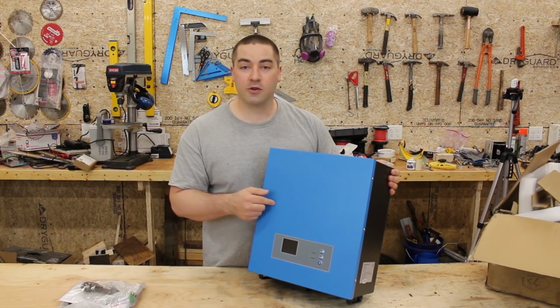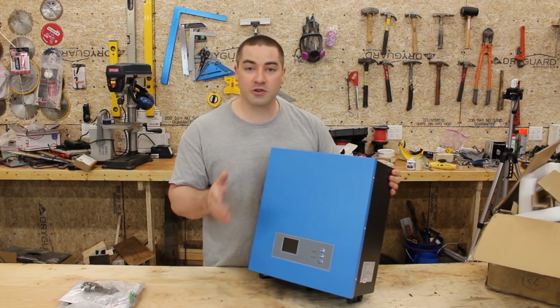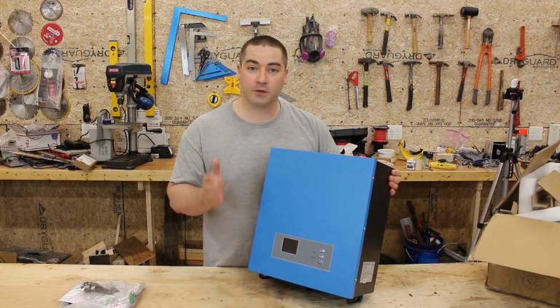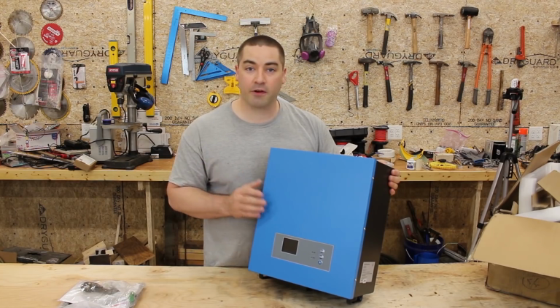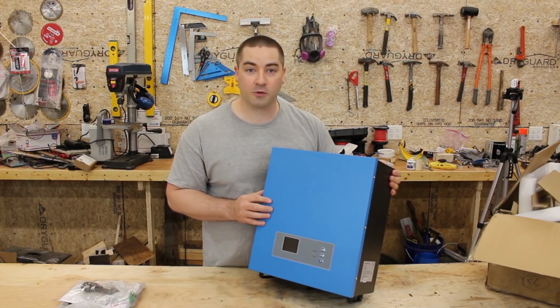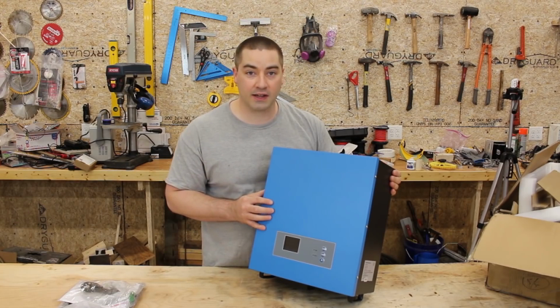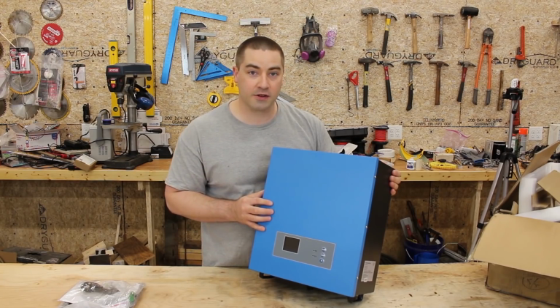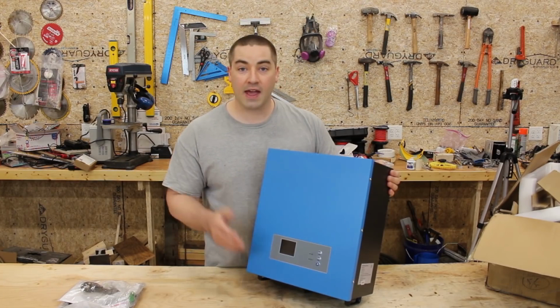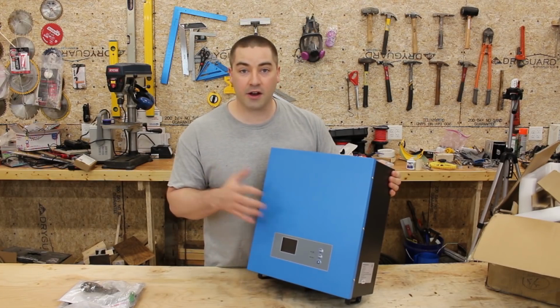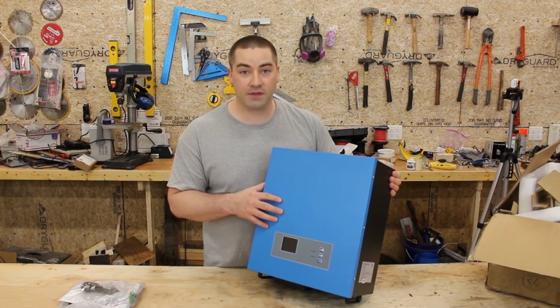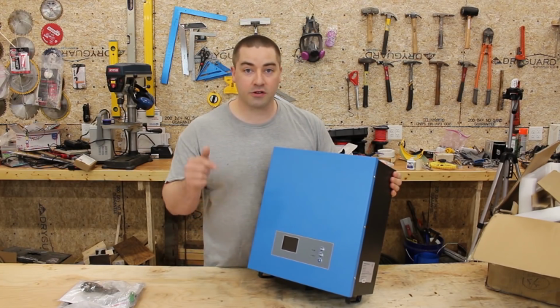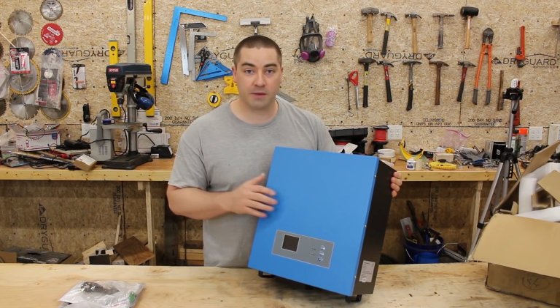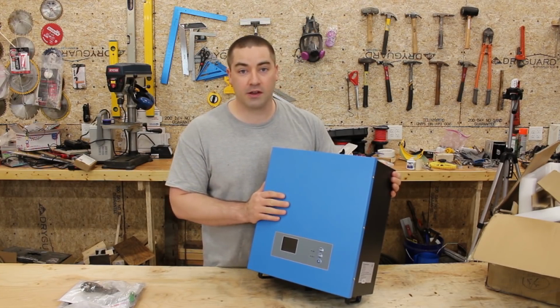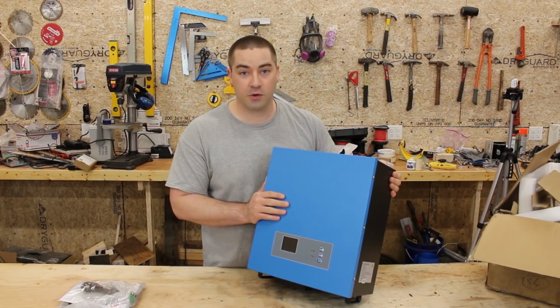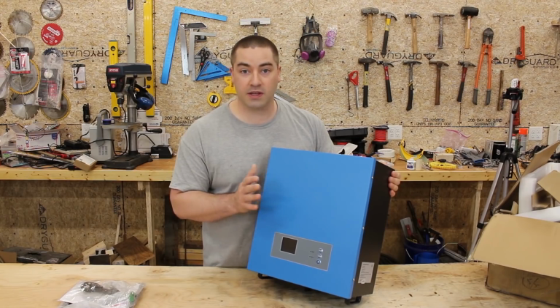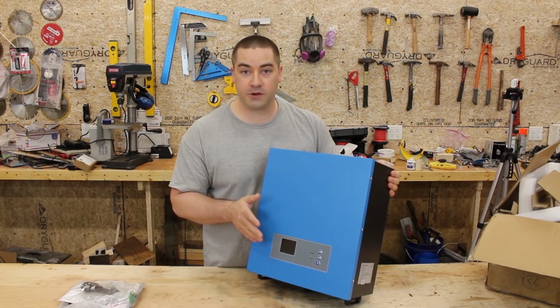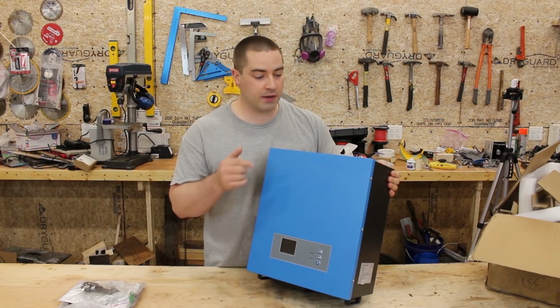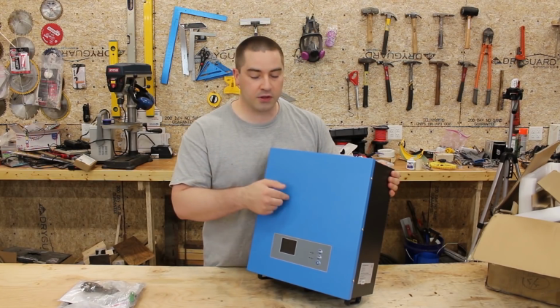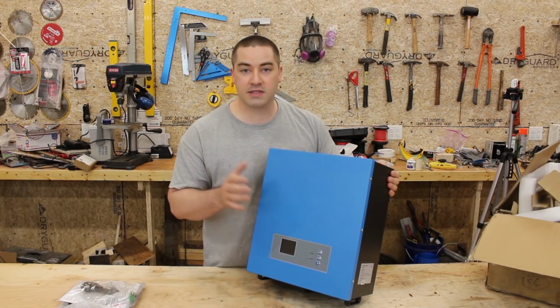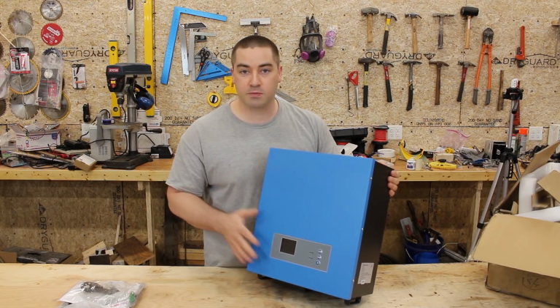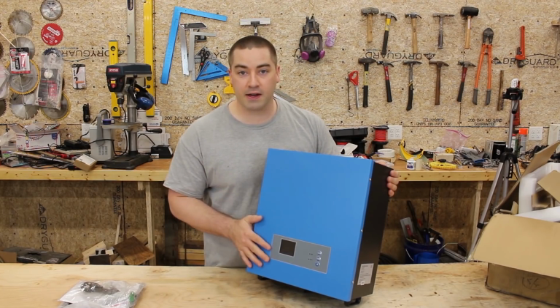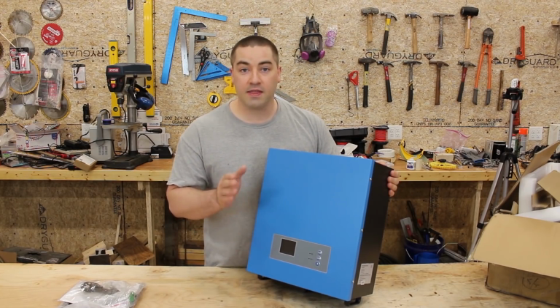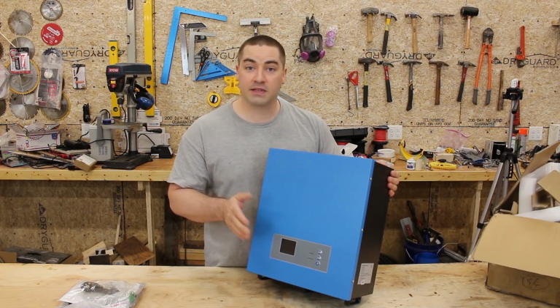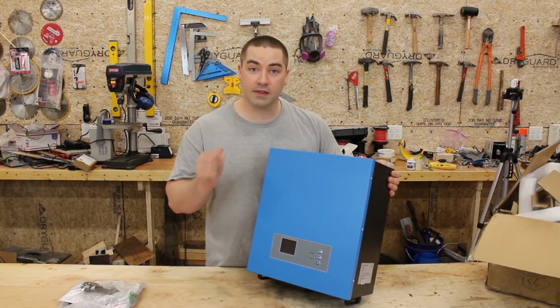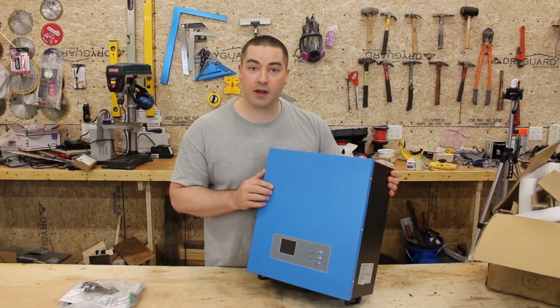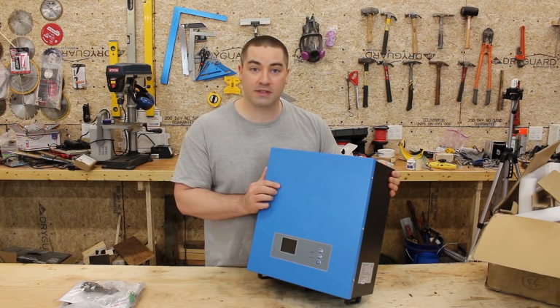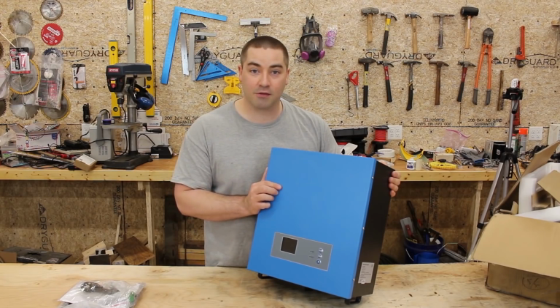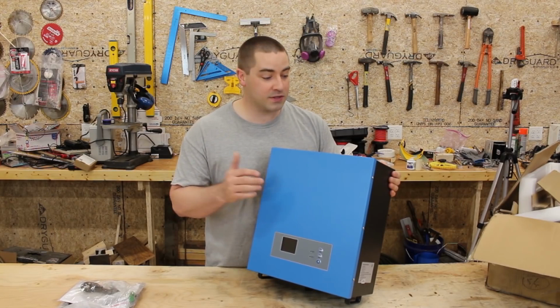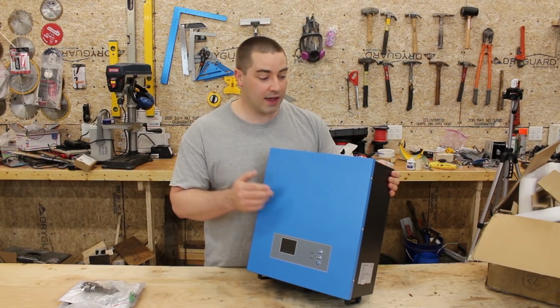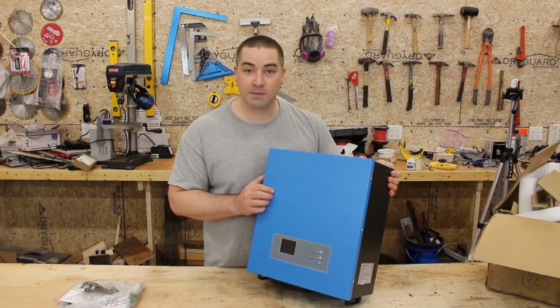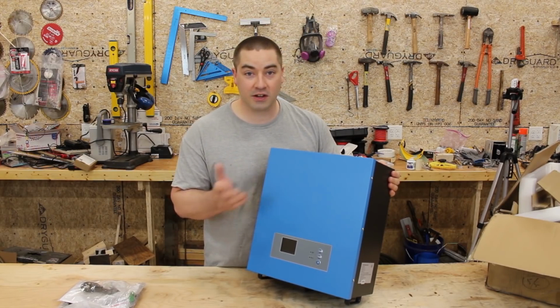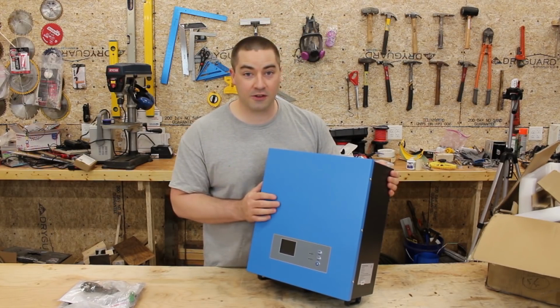The unit usually sells for $529 and $150 shipping here to the US. I did pay for shipping but the unit itself was provided. That being said, they don't tell me what to say in the reviews, and if it's a piece of junk I'll tell you.